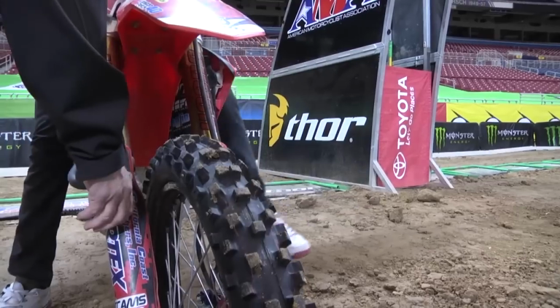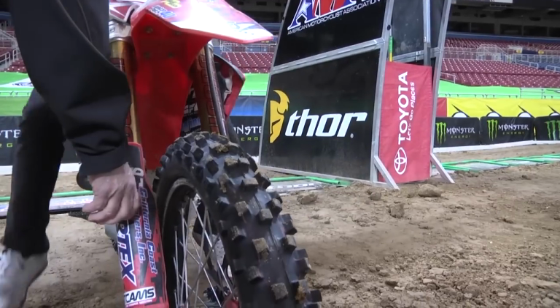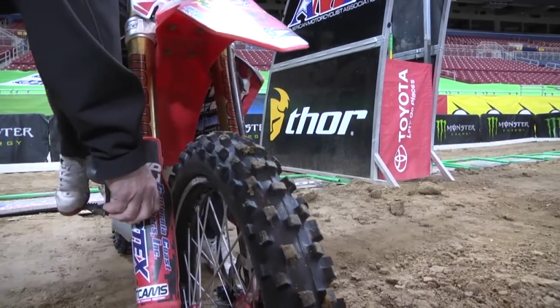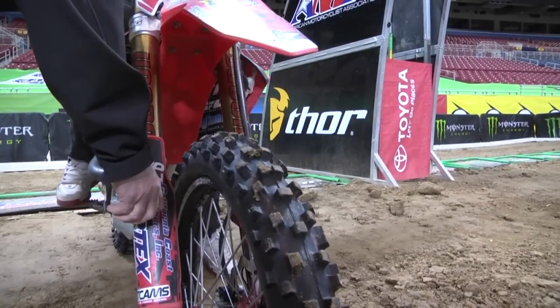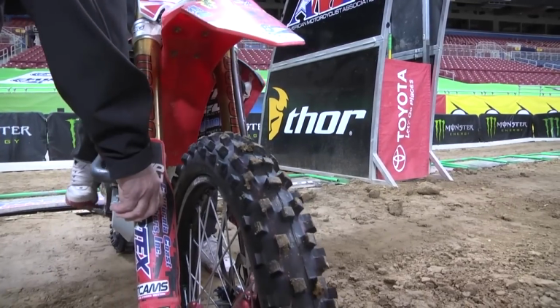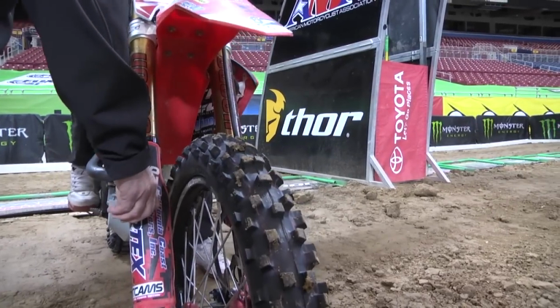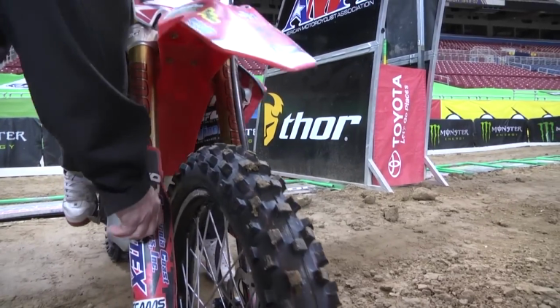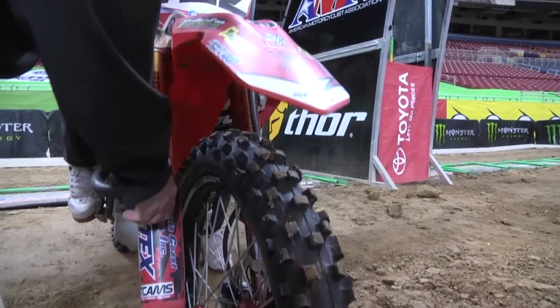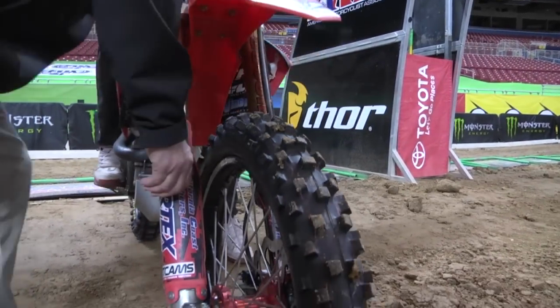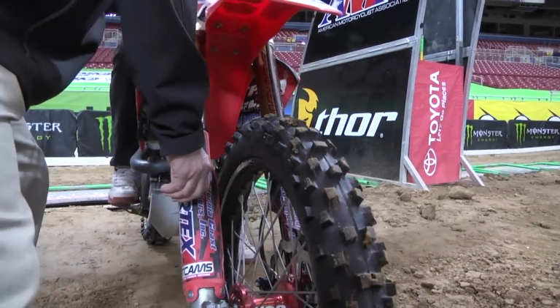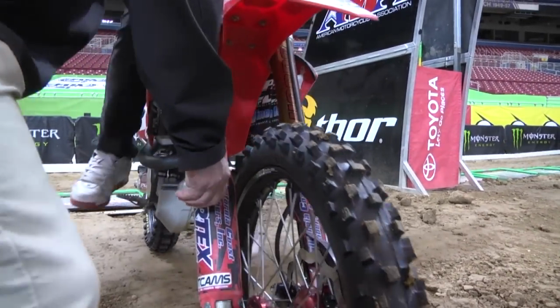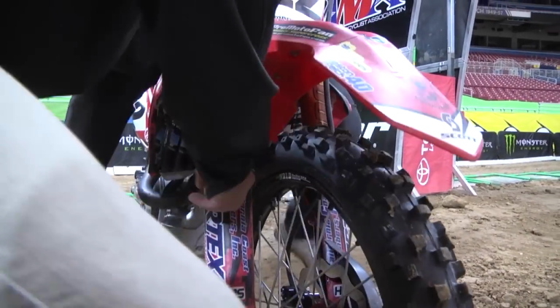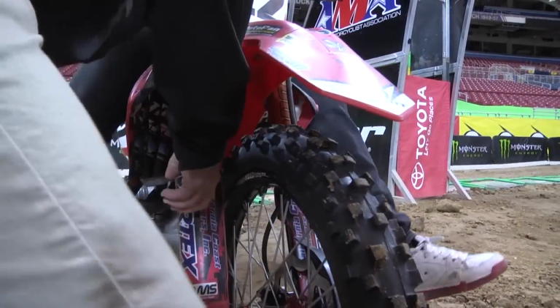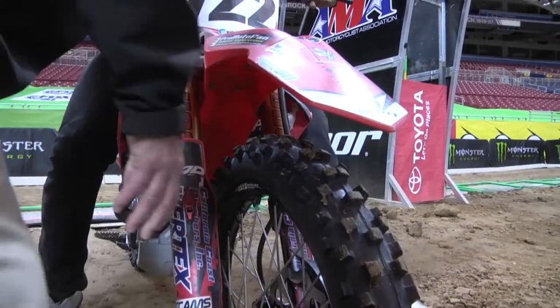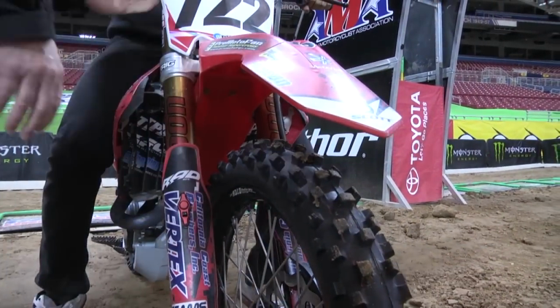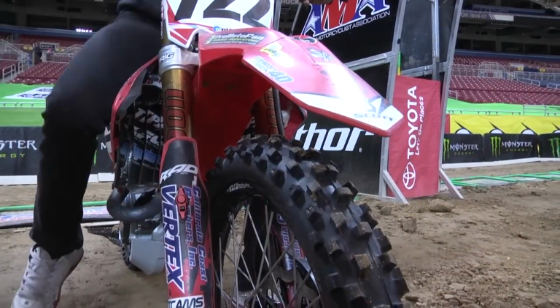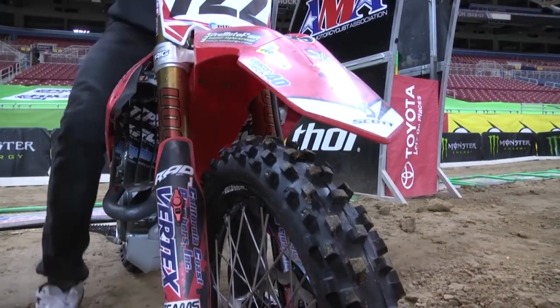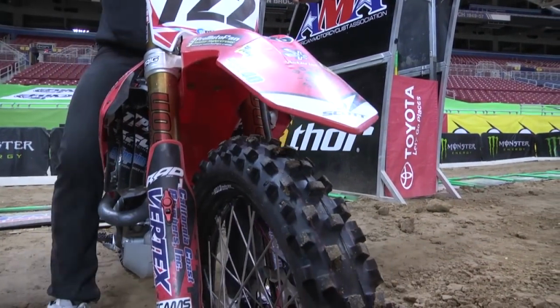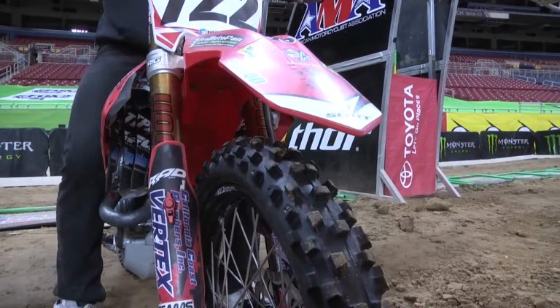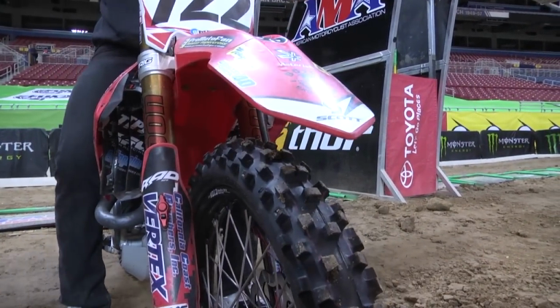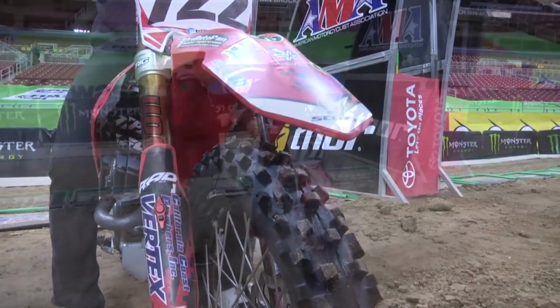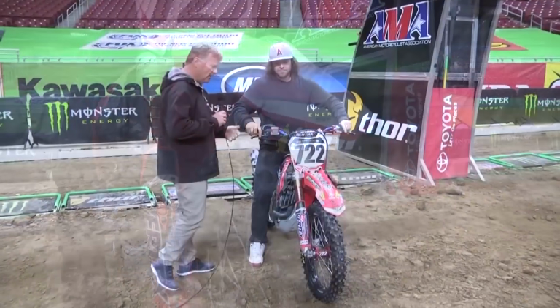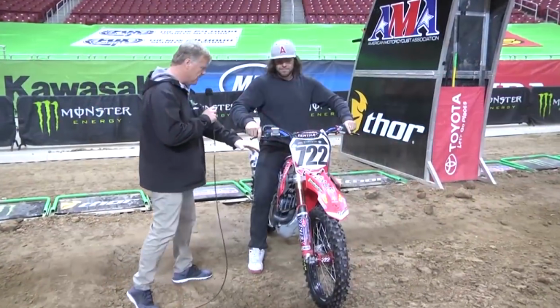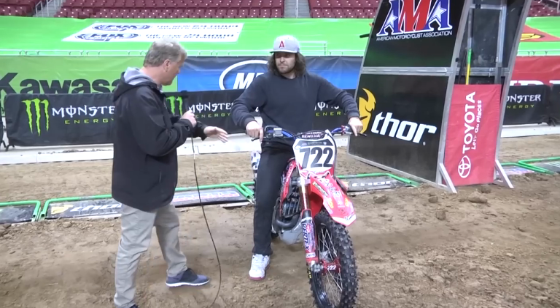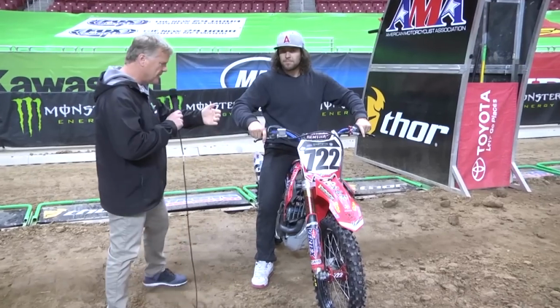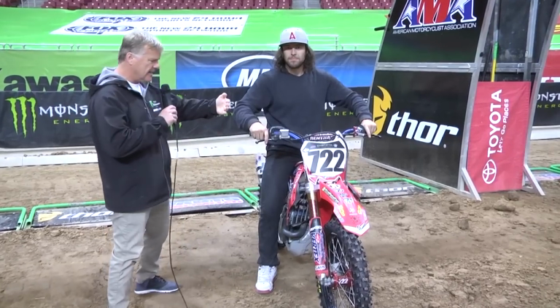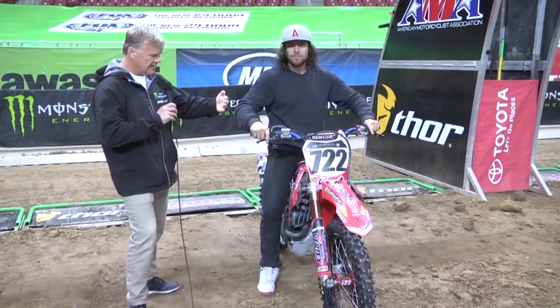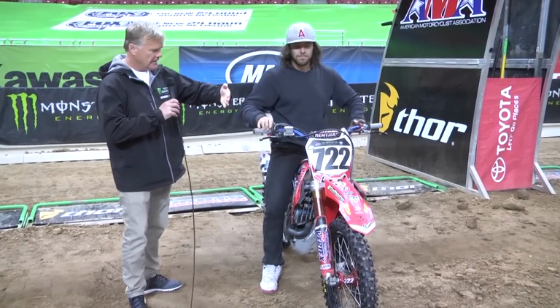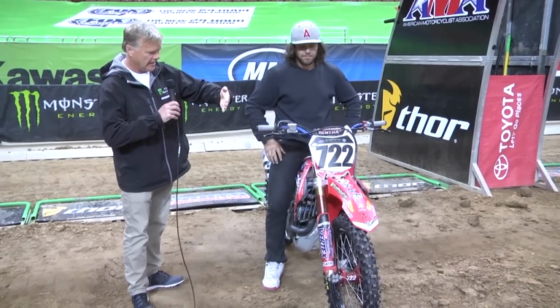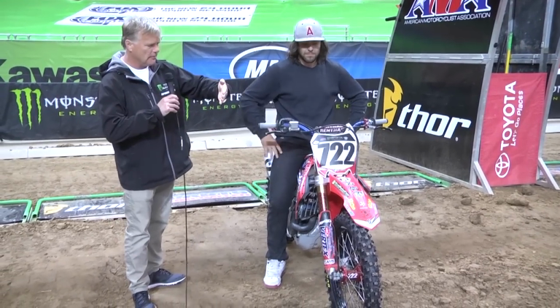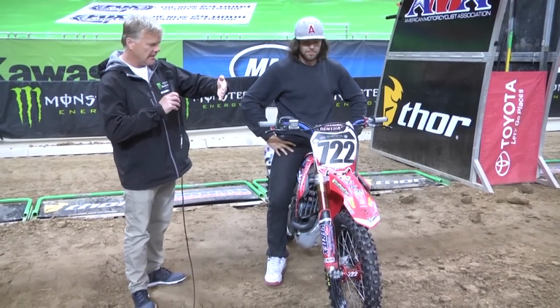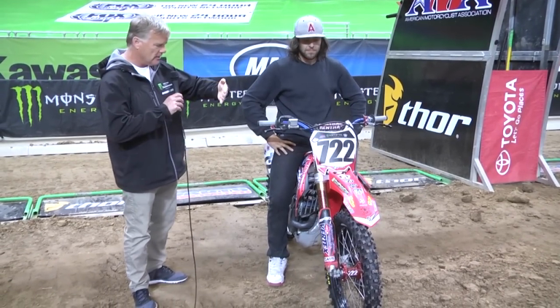All right. On two. One. There it is — it's engaged now. You can see the bike sitting at a little bit of an angle.